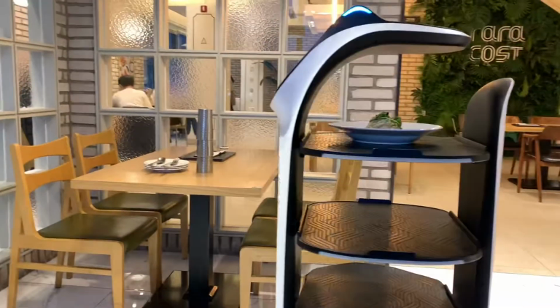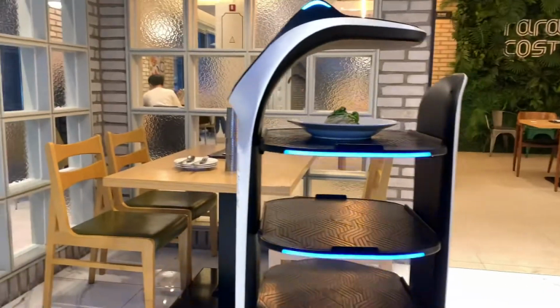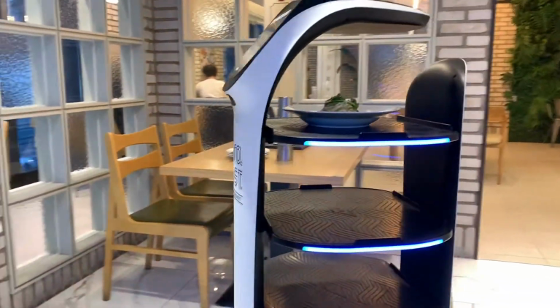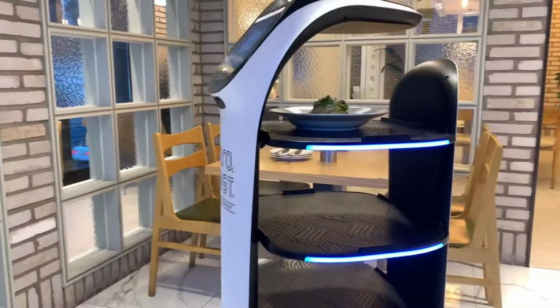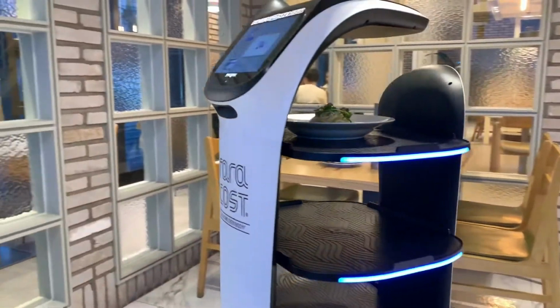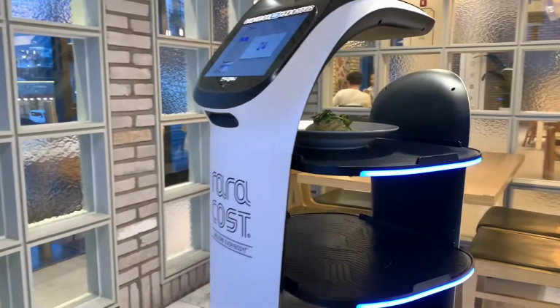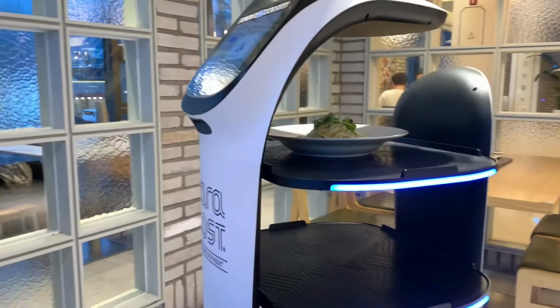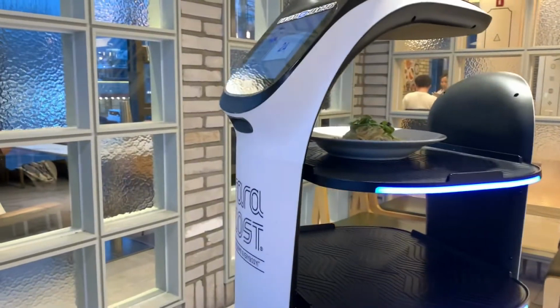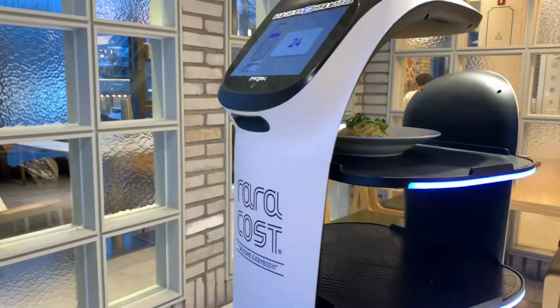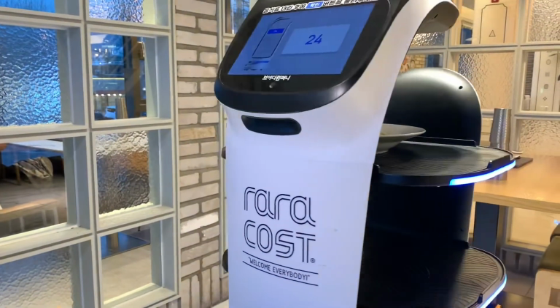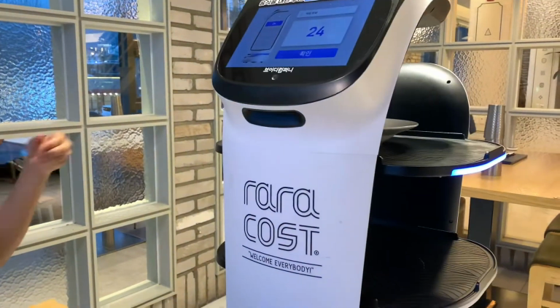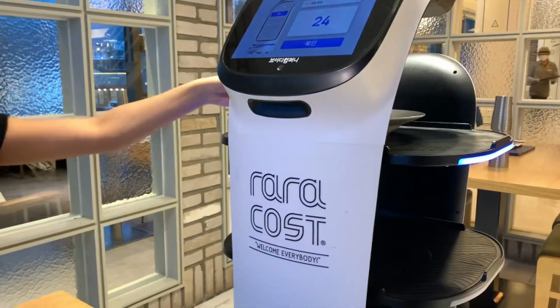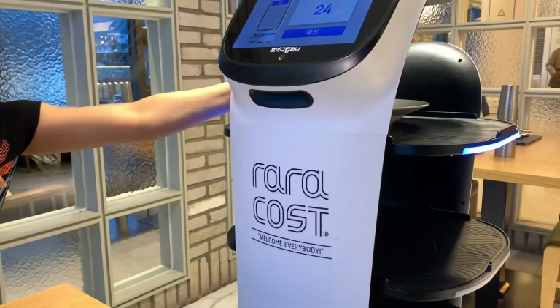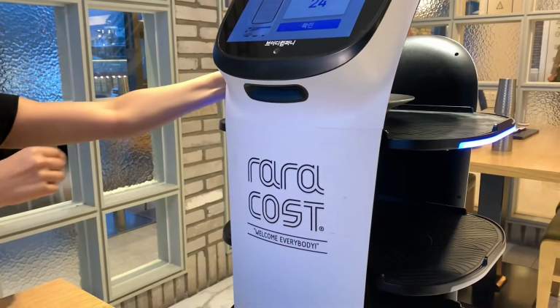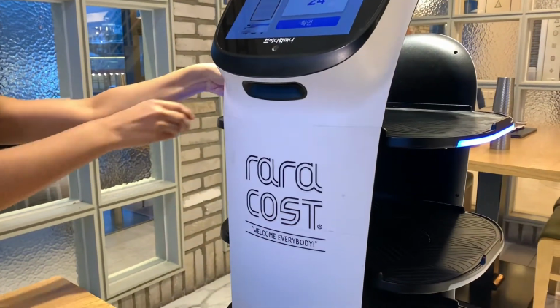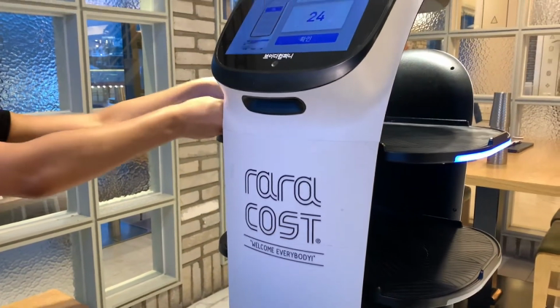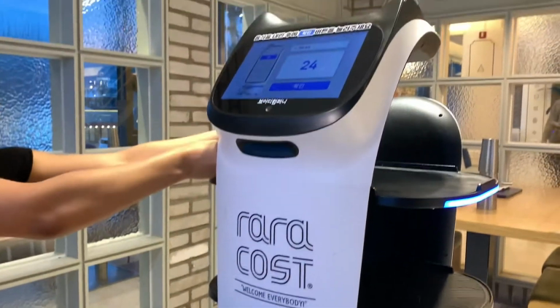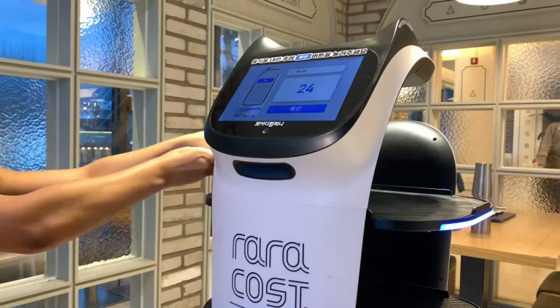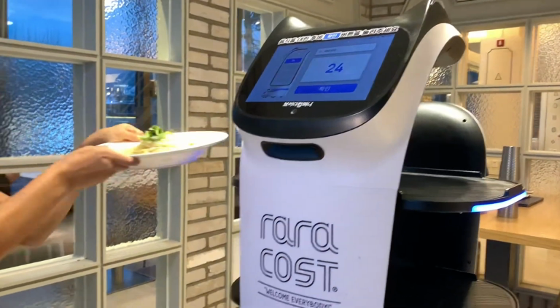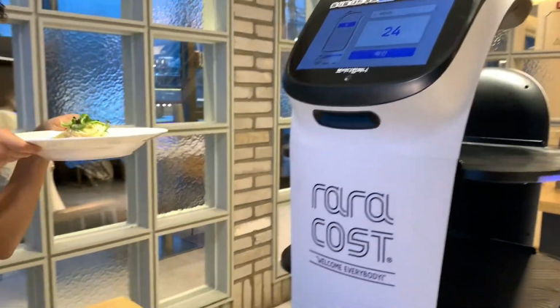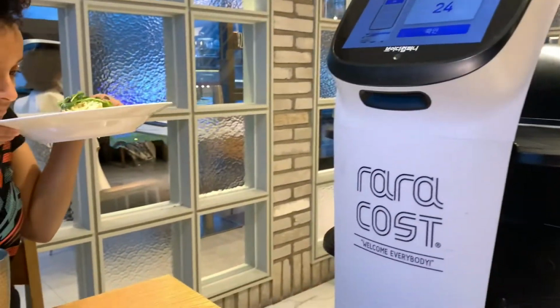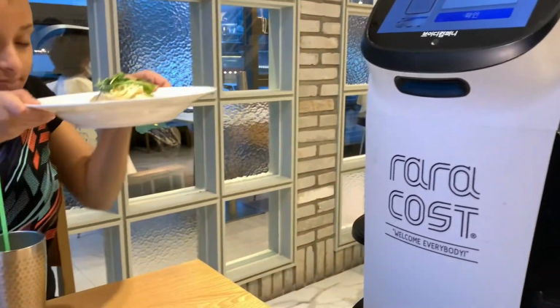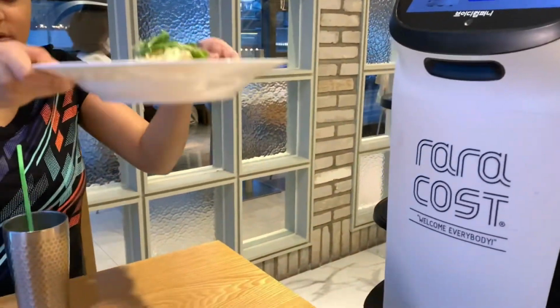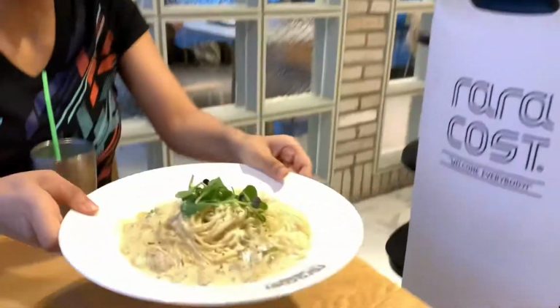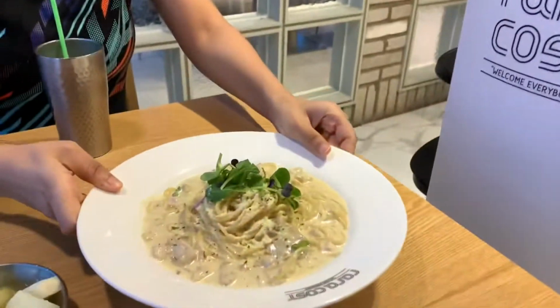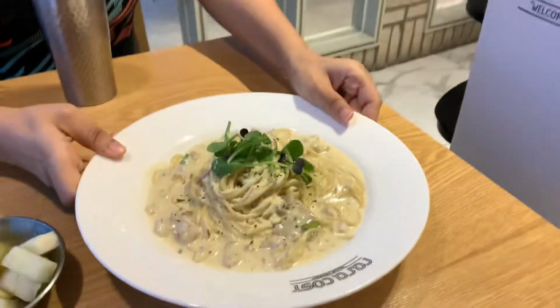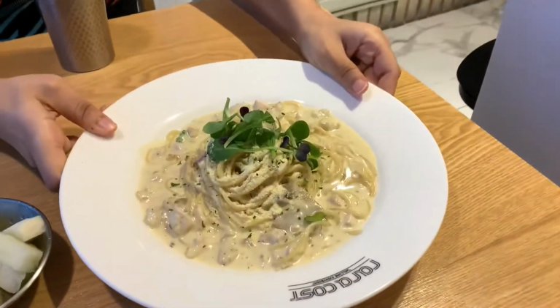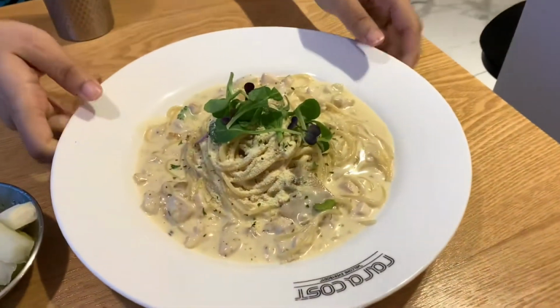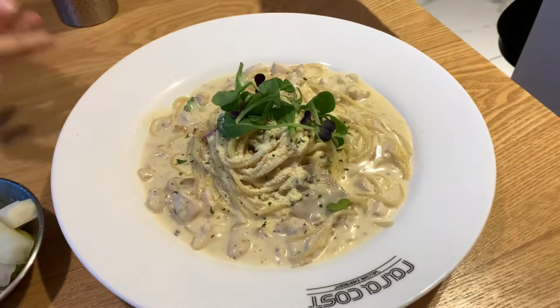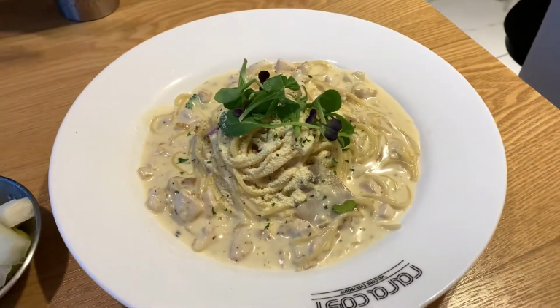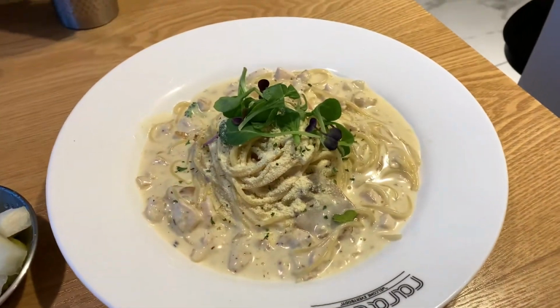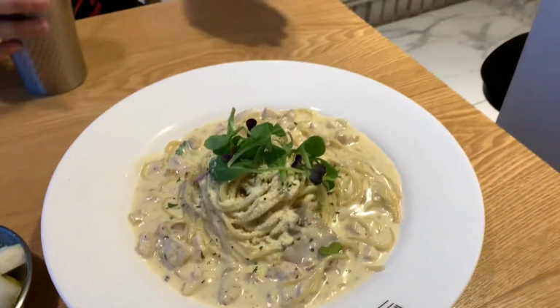Here's the machine delivering our pasta, and it's so cute. It'll come and sing a song, and then you can just take it off and hit the button to send it back.